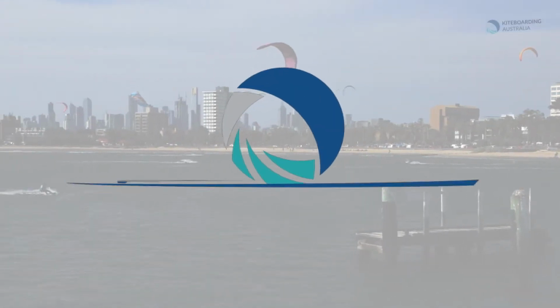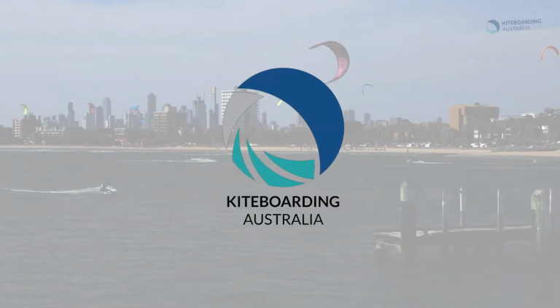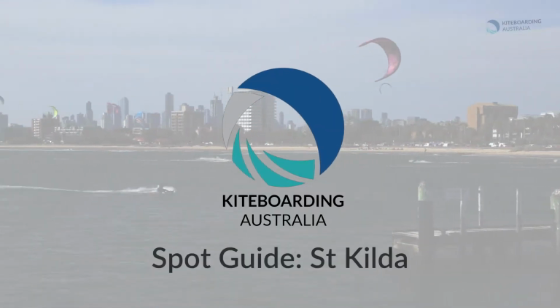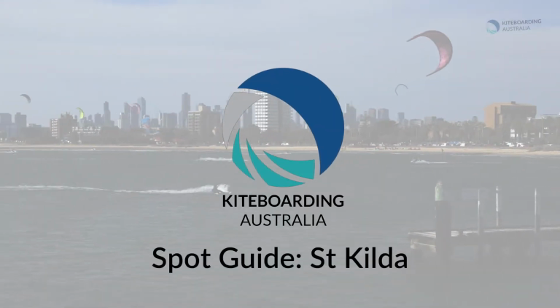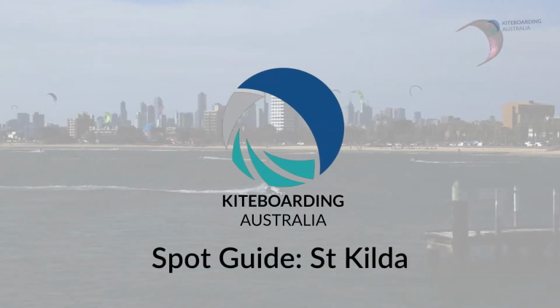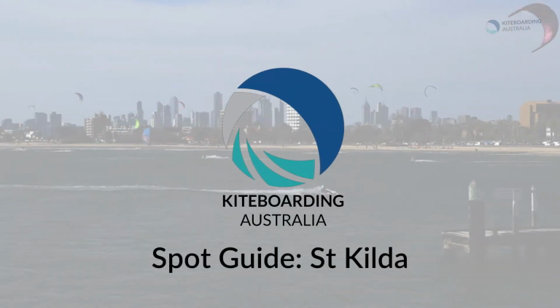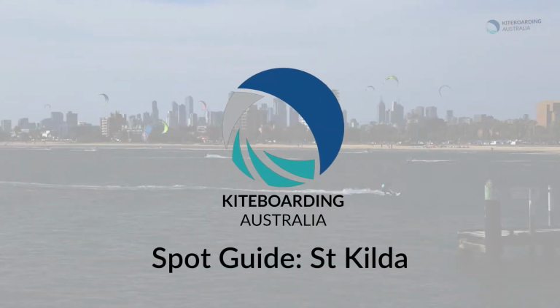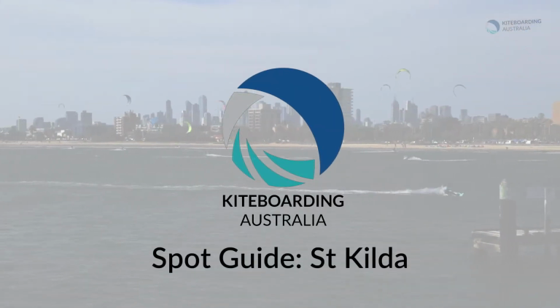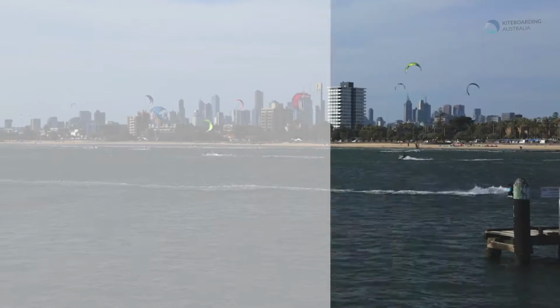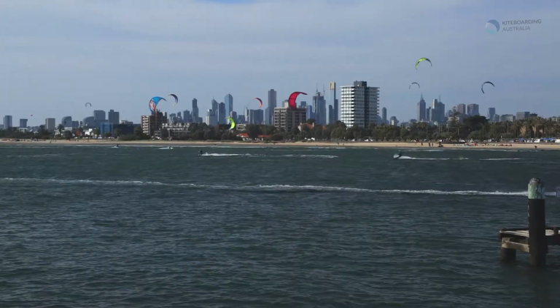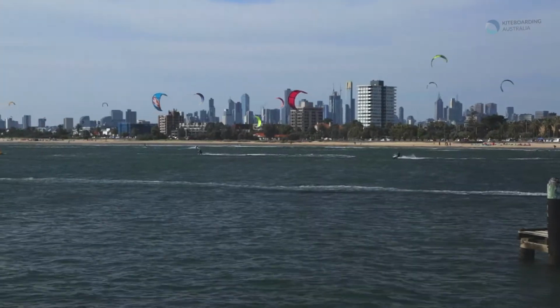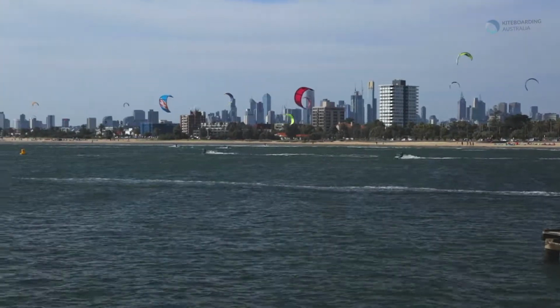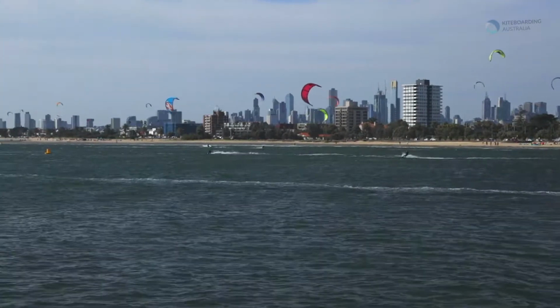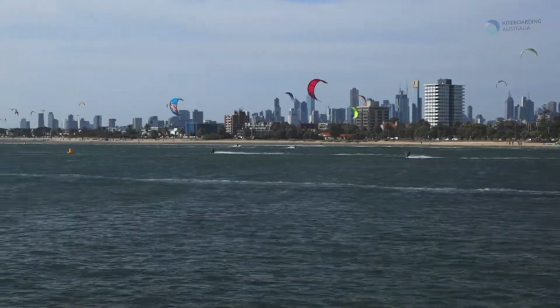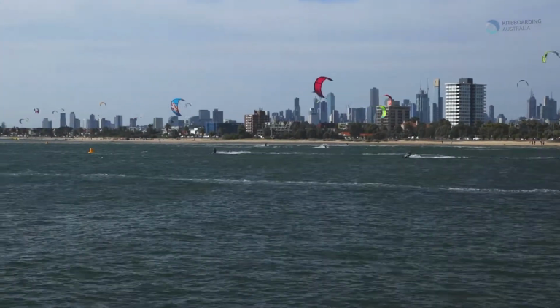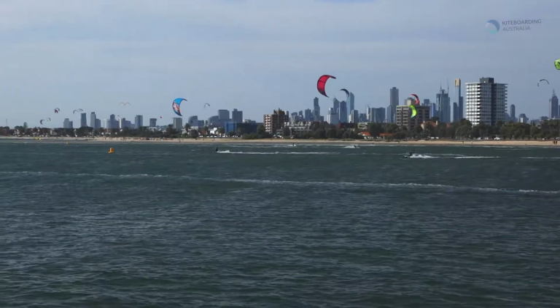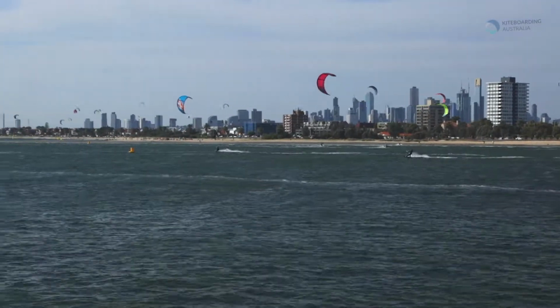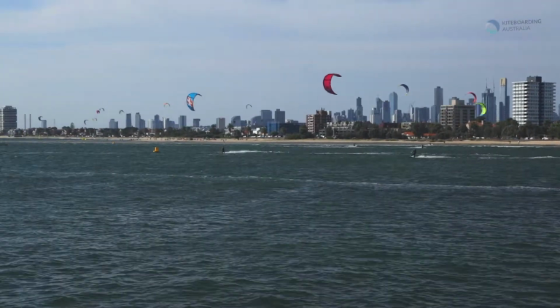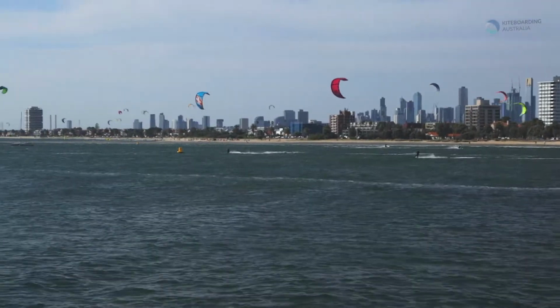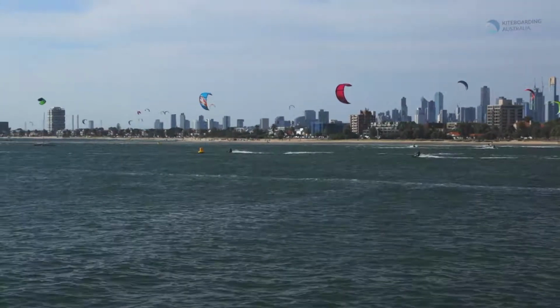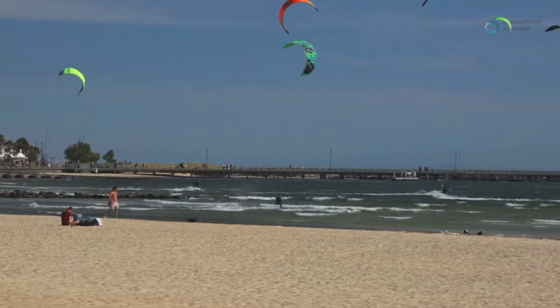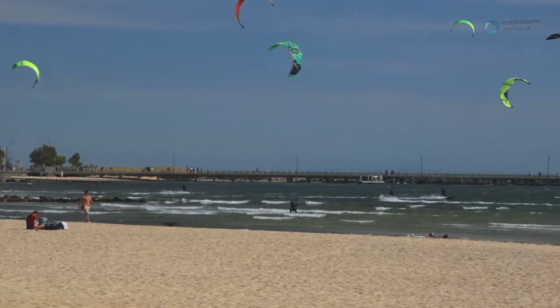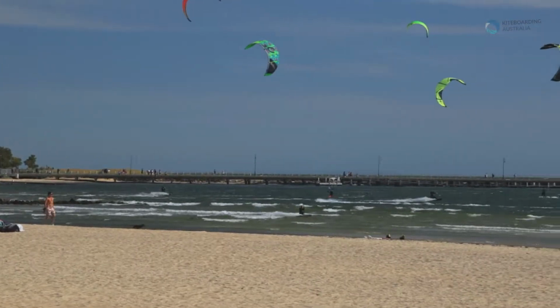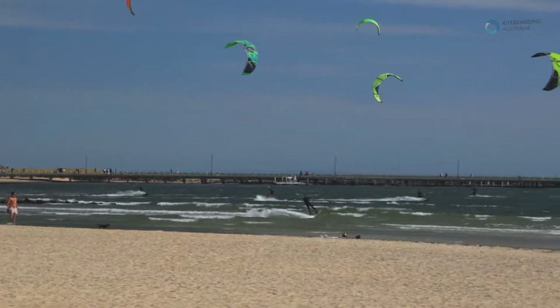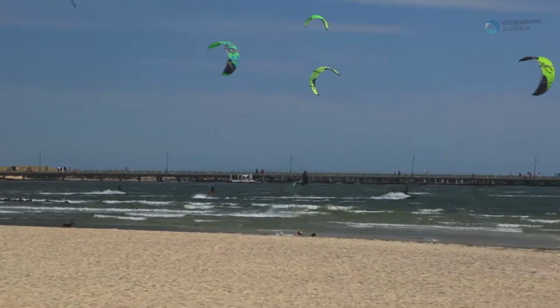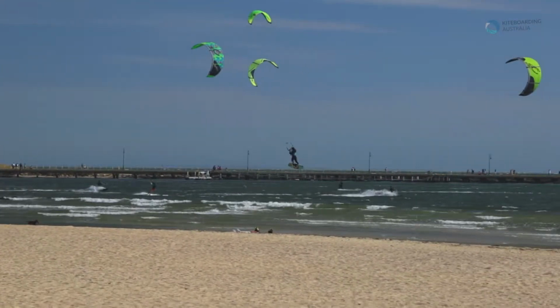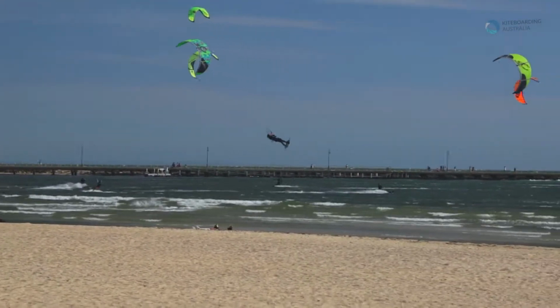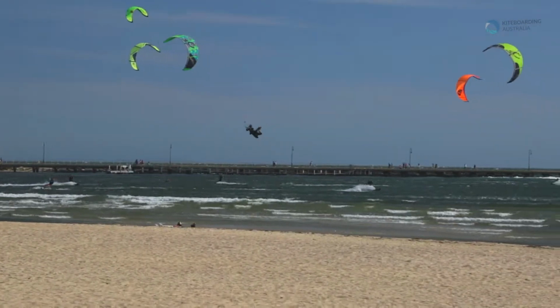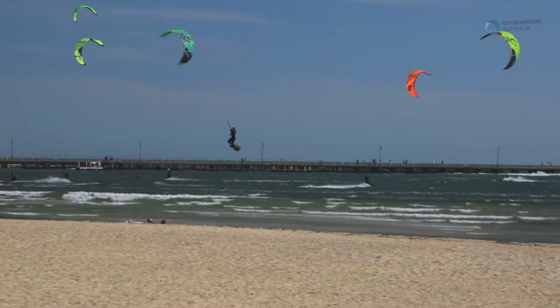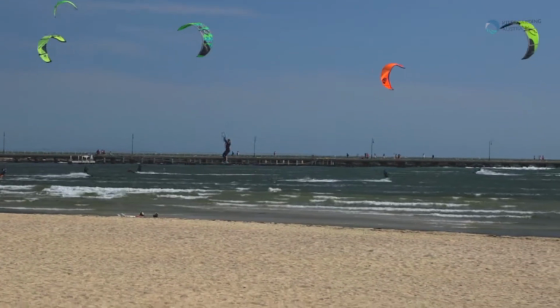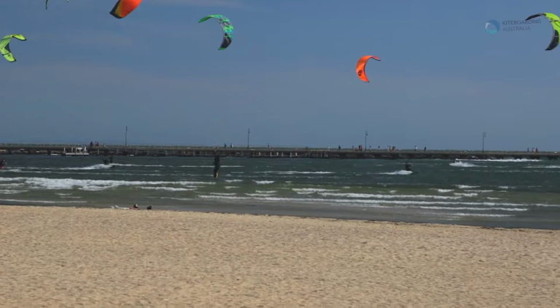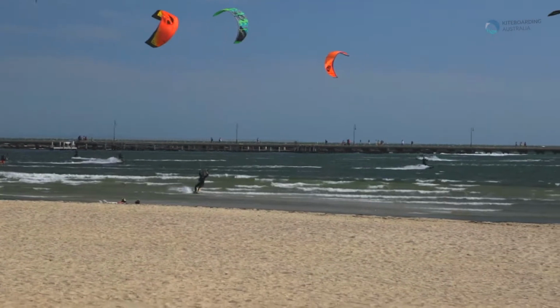St Kilda is the most popular kiteboarding spot for summer sea breezes on Port Phillip Bay. This Kiteboarding Australia Spot Guide takes a look at the best conditions, the hazards and the guidelines of kiting at St Kilda.